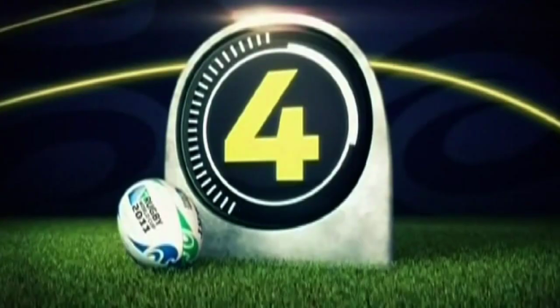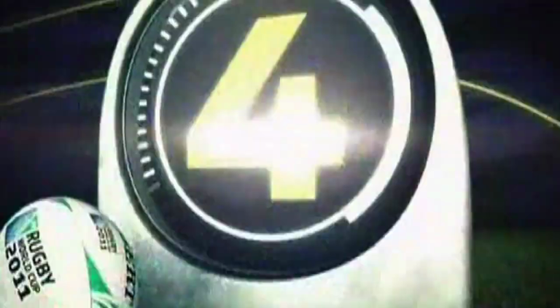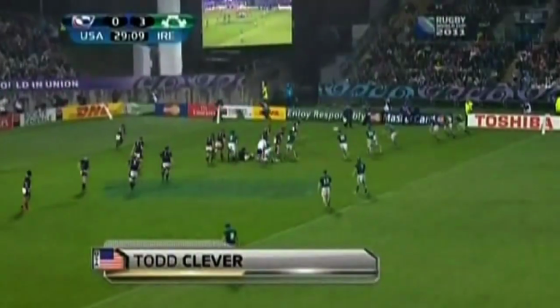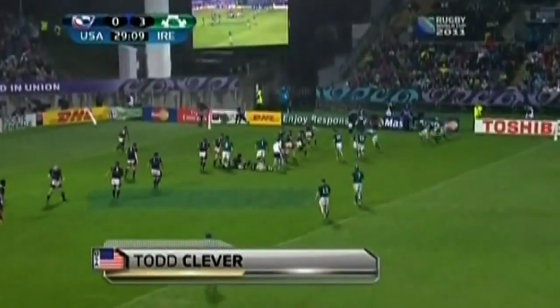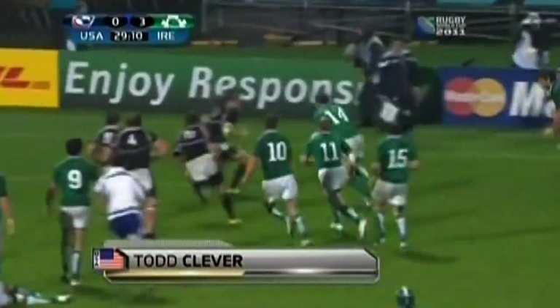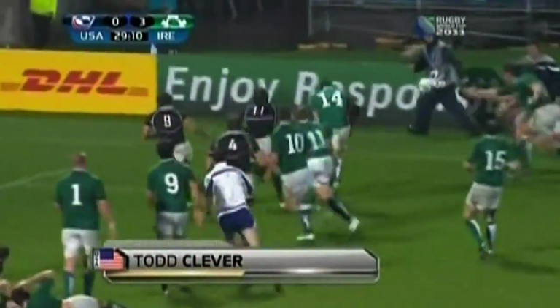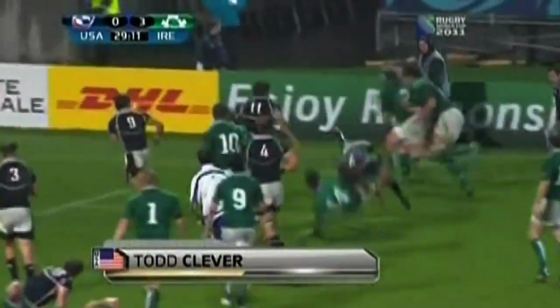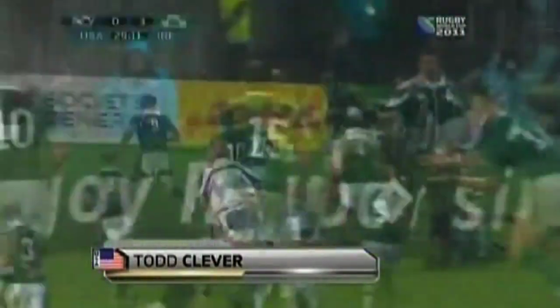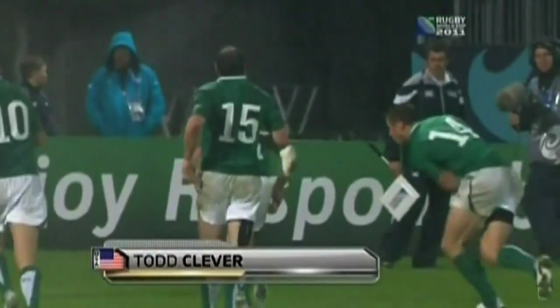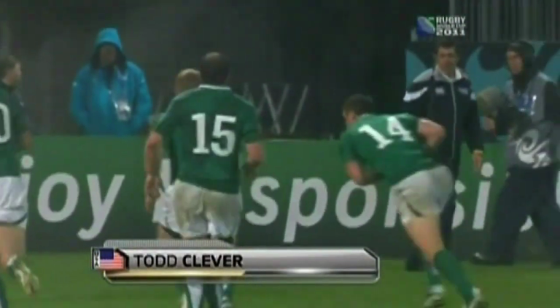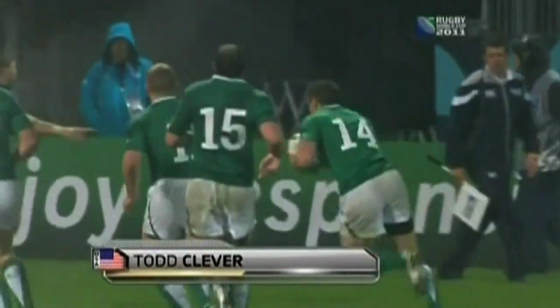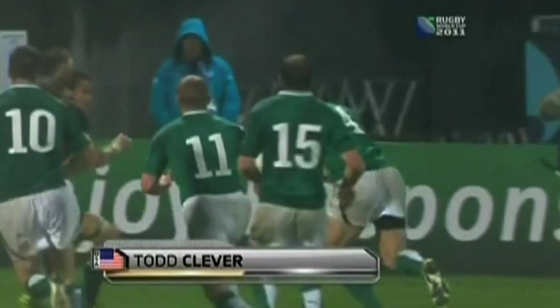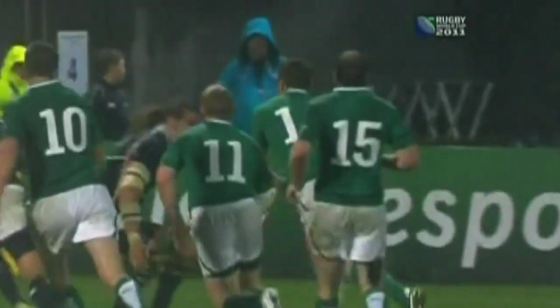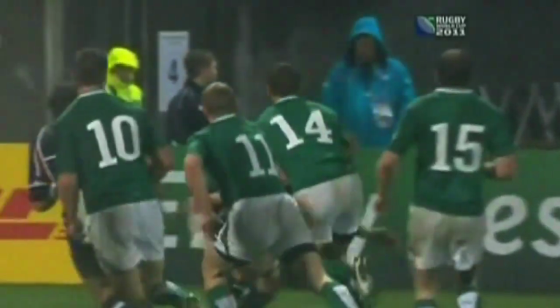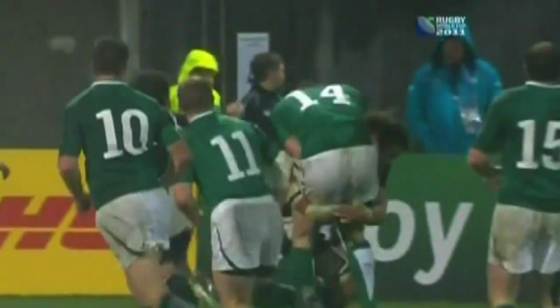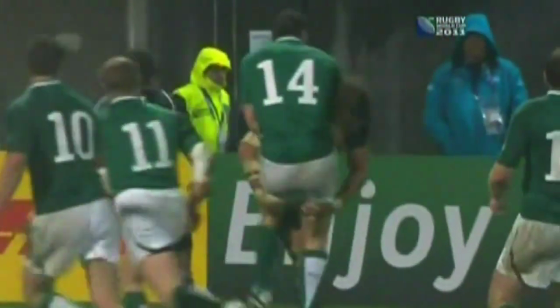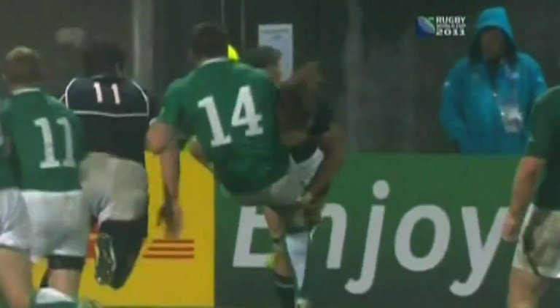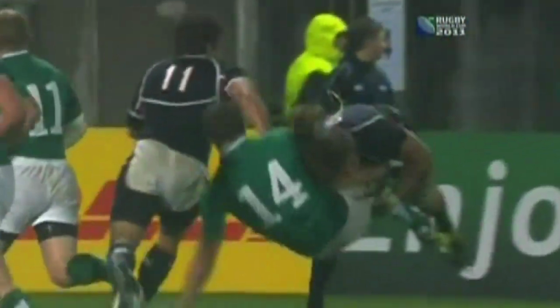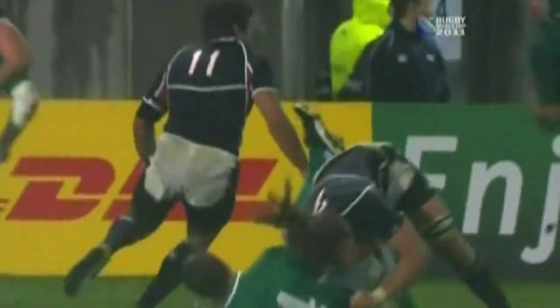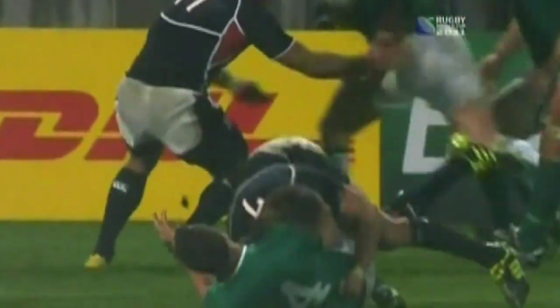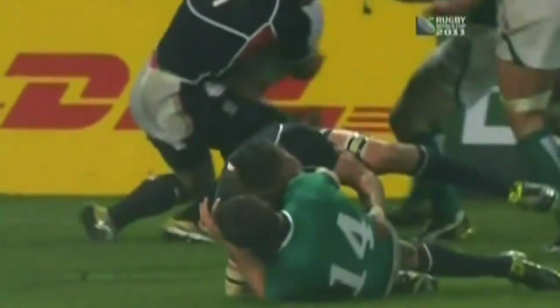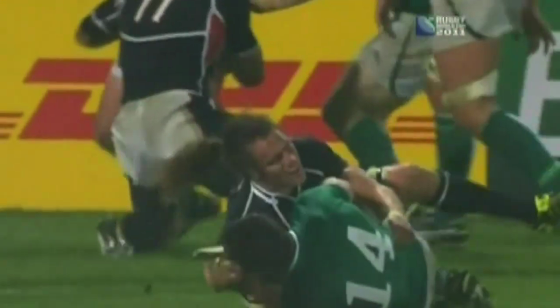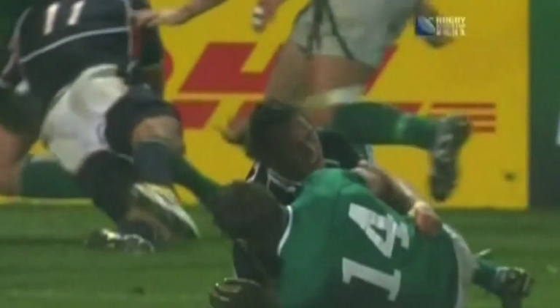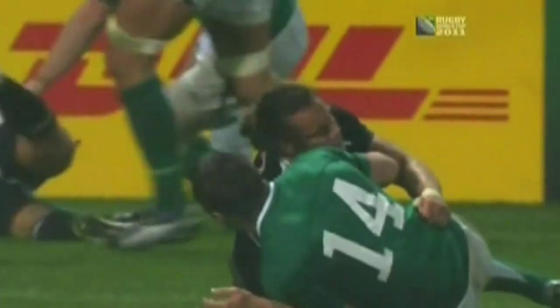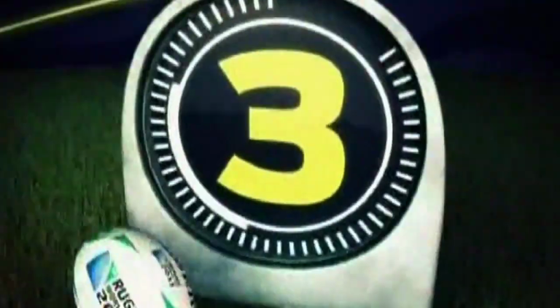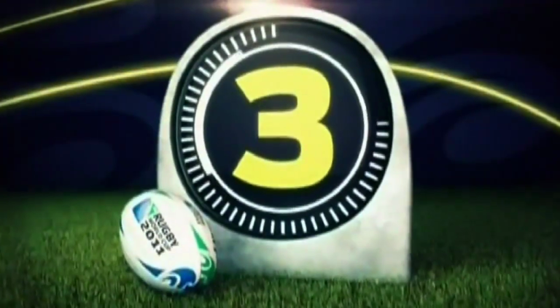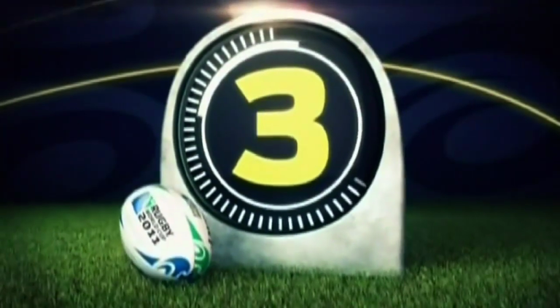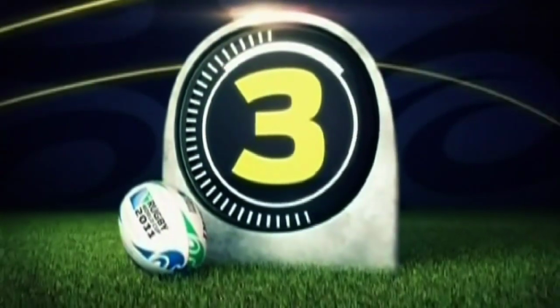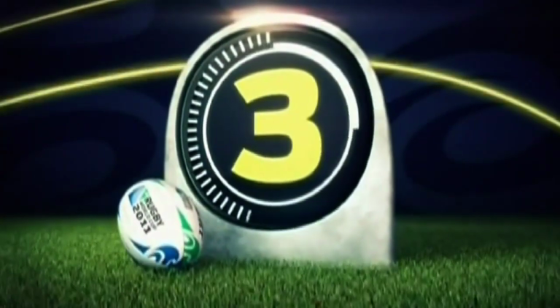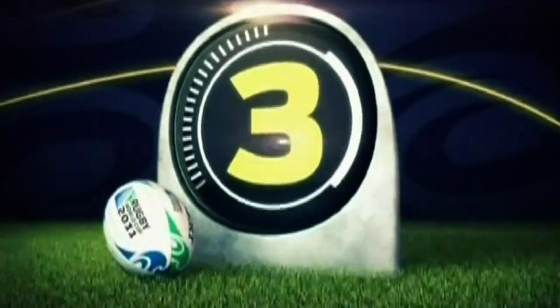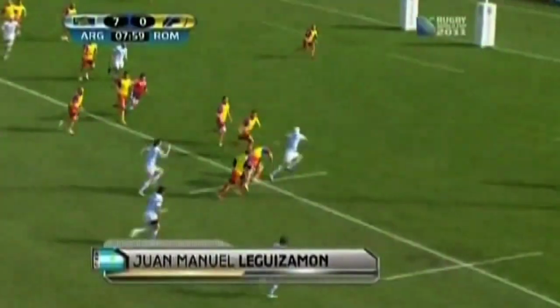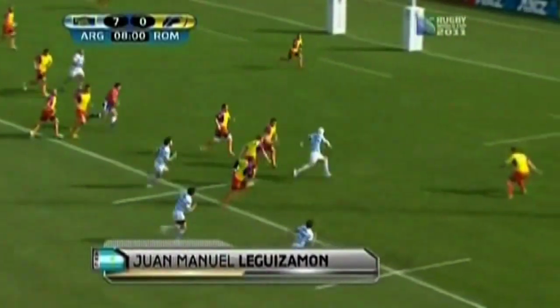Number four: Todd Clever of the United States. Clever was all over the place — great tackle there, he just reads it well and gets Tommy Bowe on his back. Great tackle. On the dimensions: Clever, 6'4", 215; Bowe, 6'3", 200.